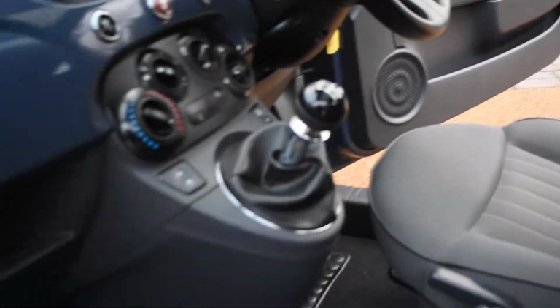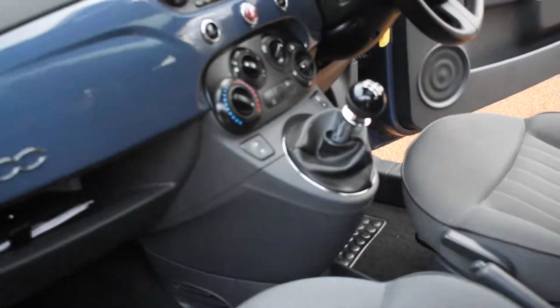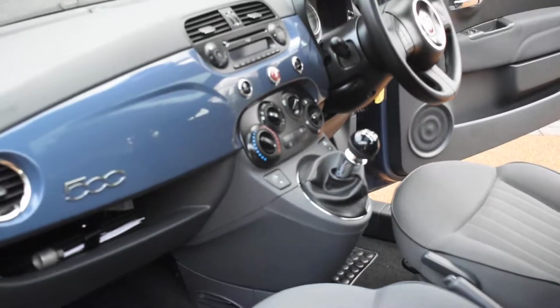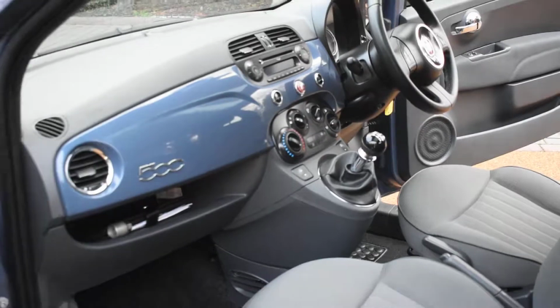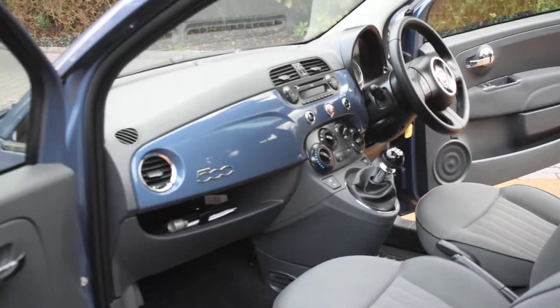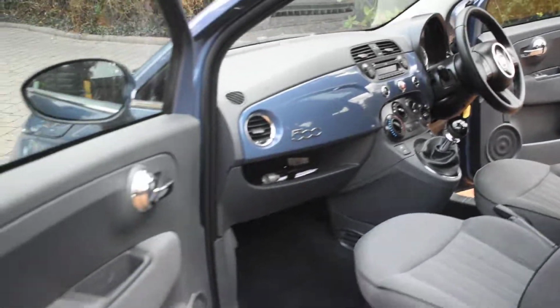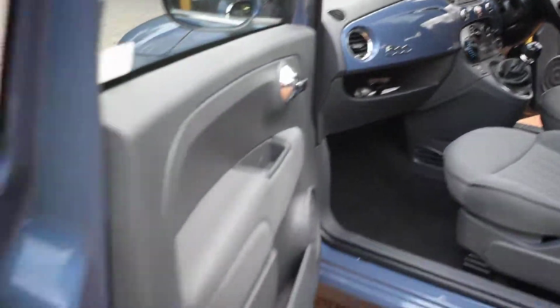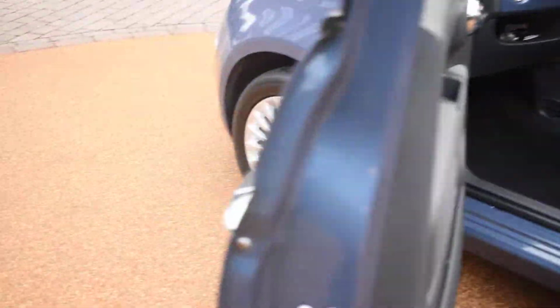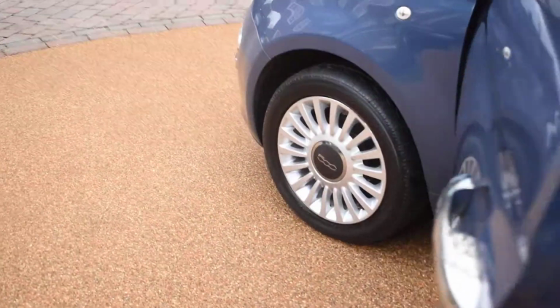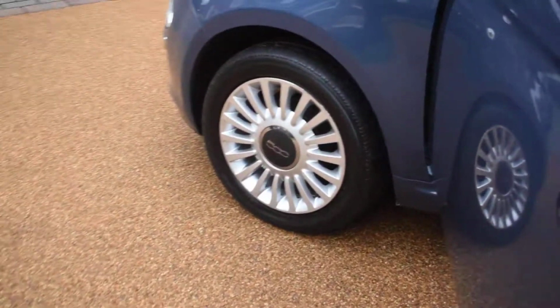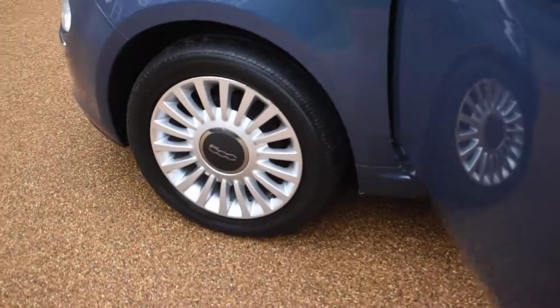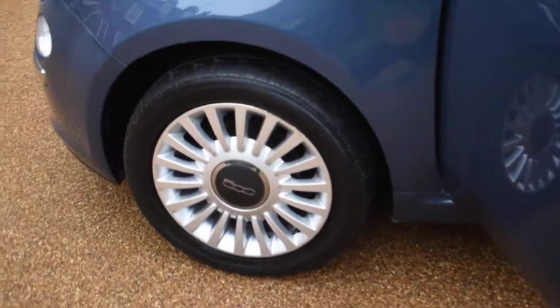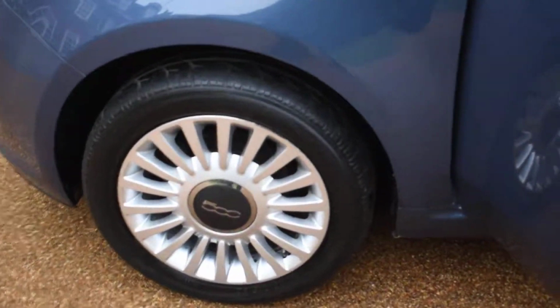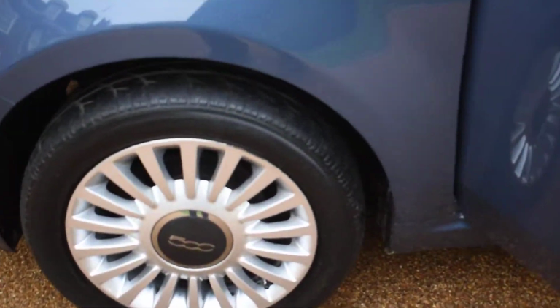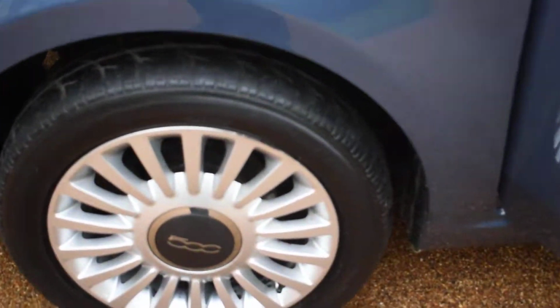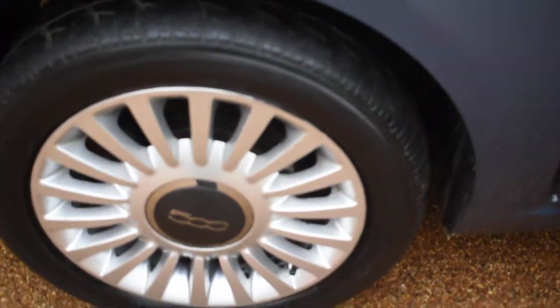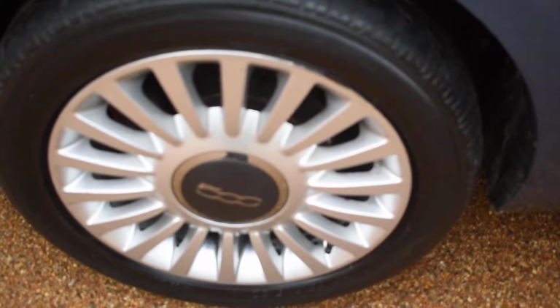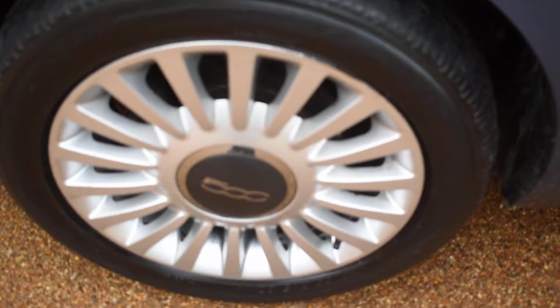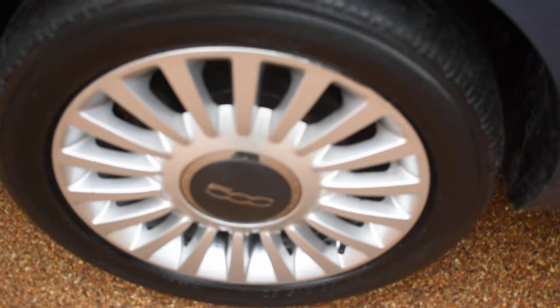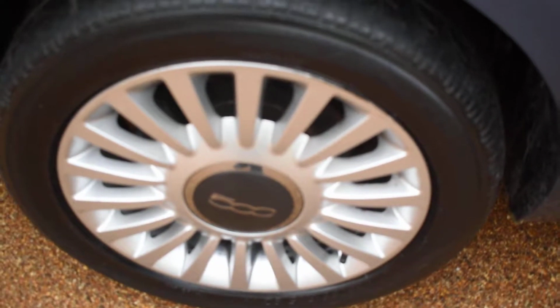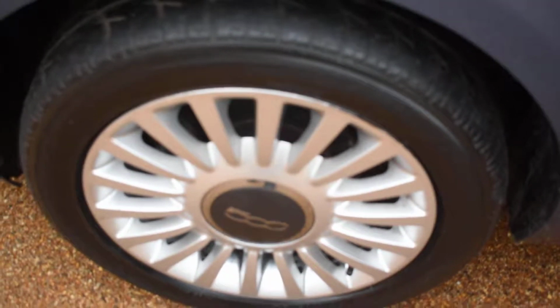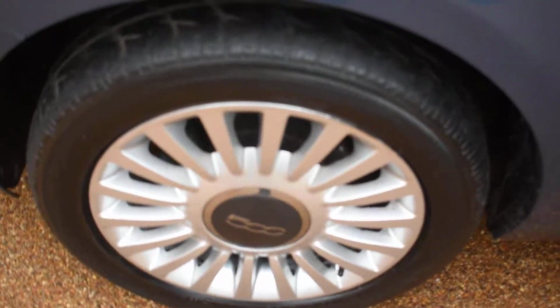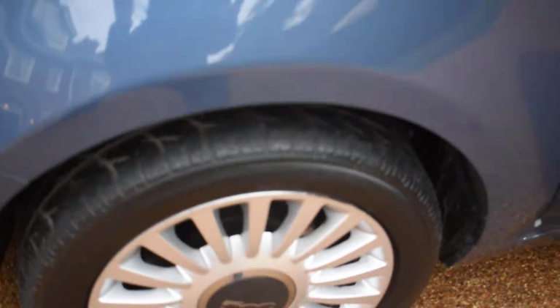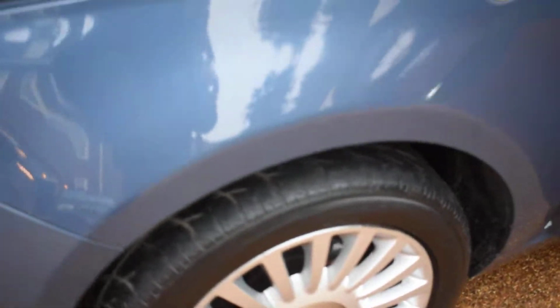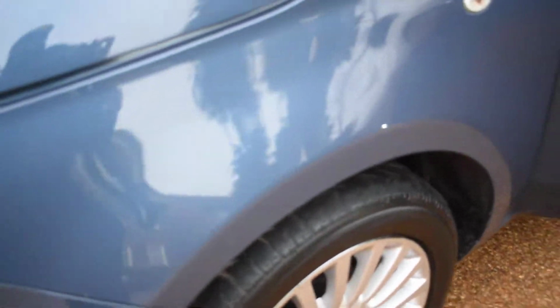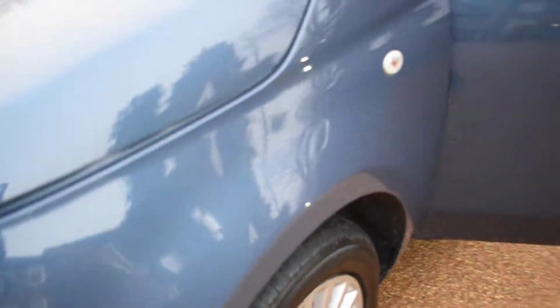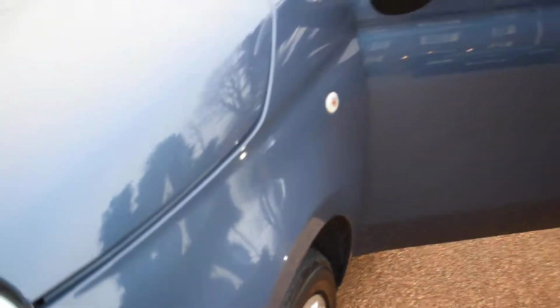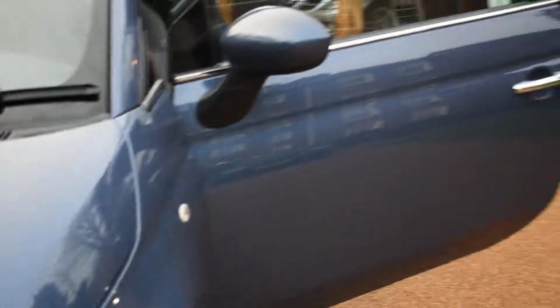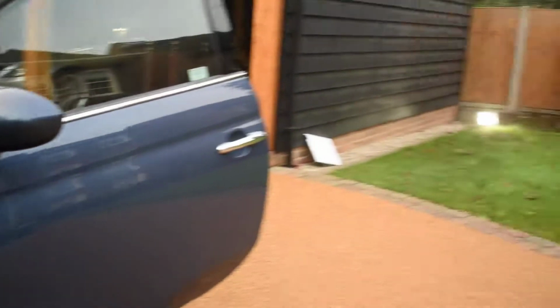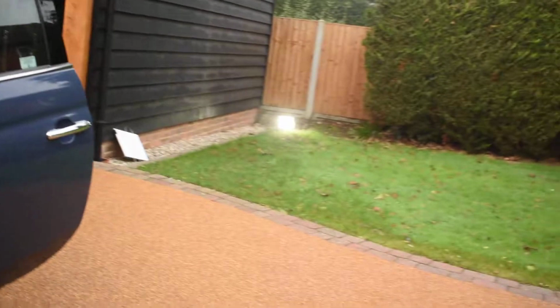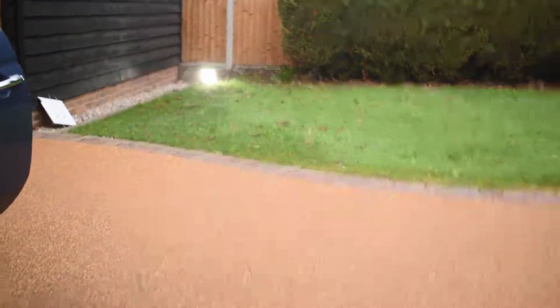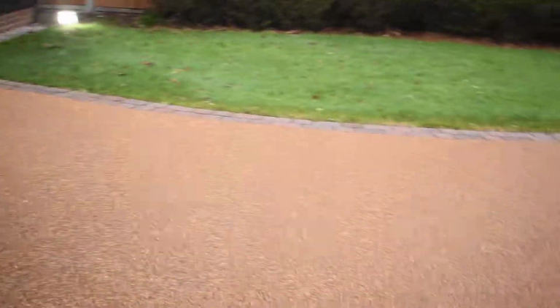I'll just put the bonnet up so I can show you underneath the engine. It's all lovely and clean under there too. Here we have the nearside front wheel which is all nice. I'm just going to put the camera down while I open the bonnet for you.